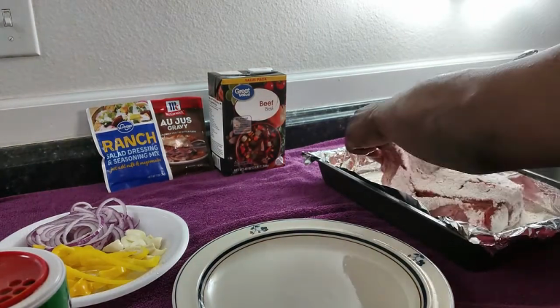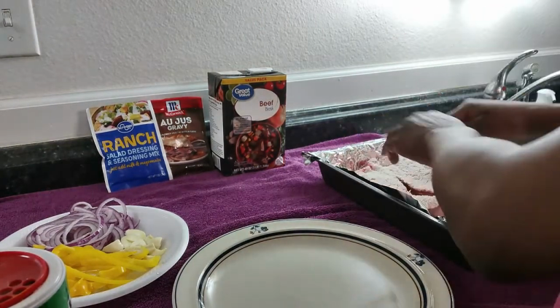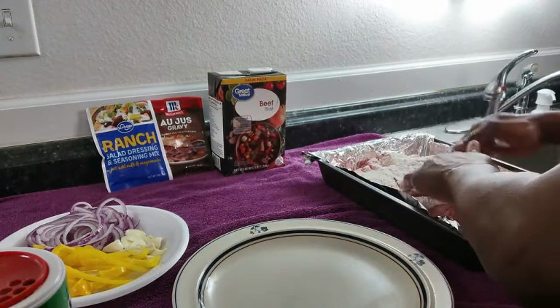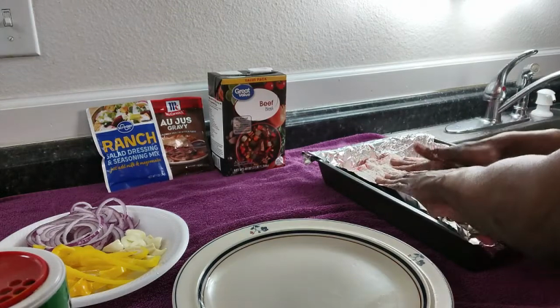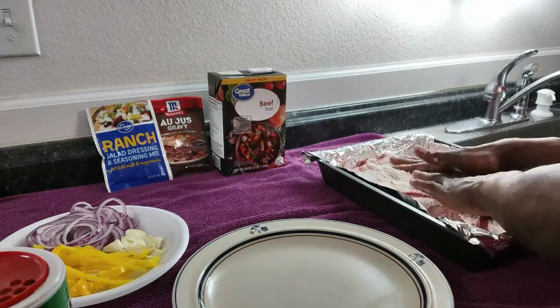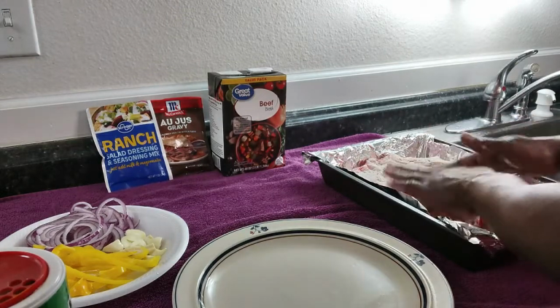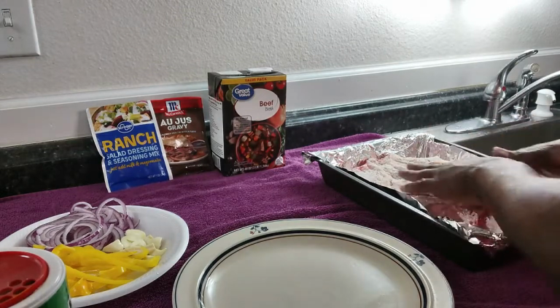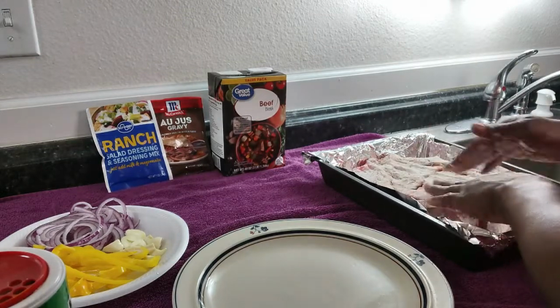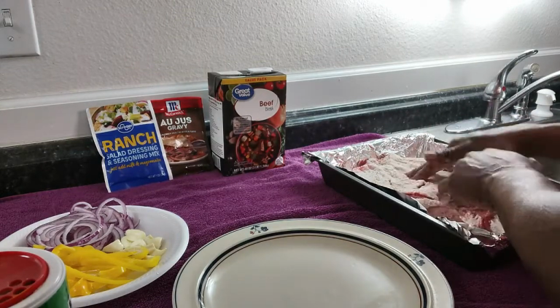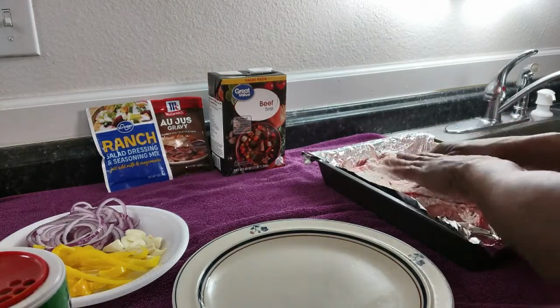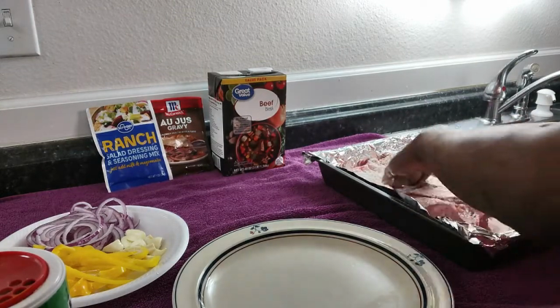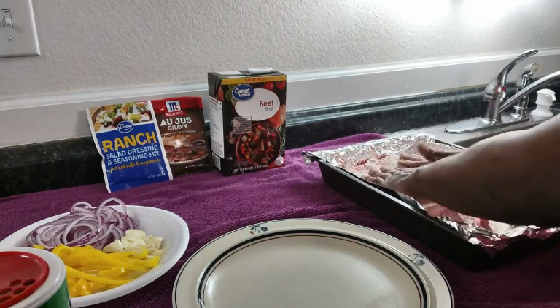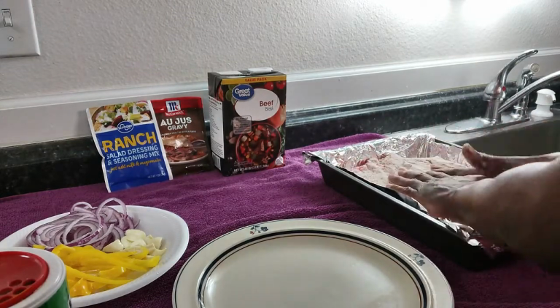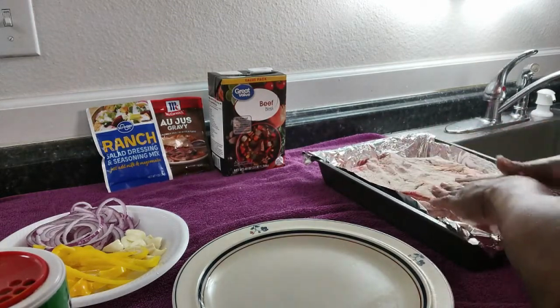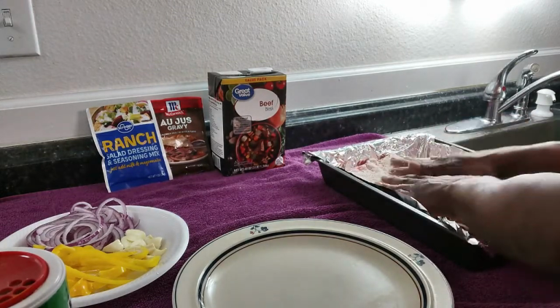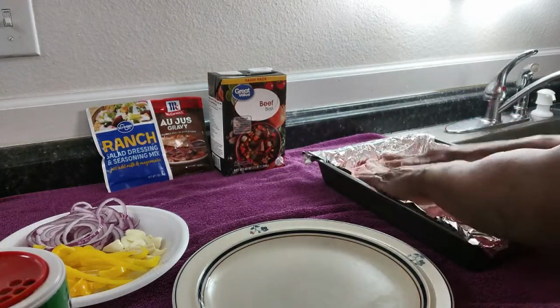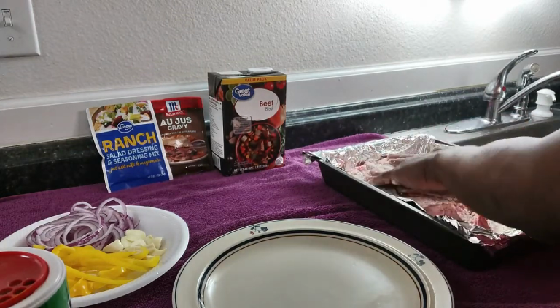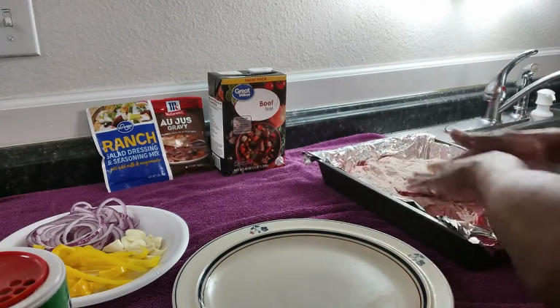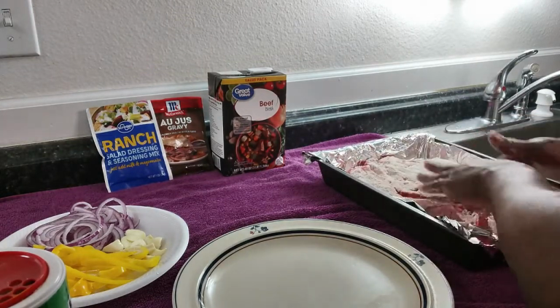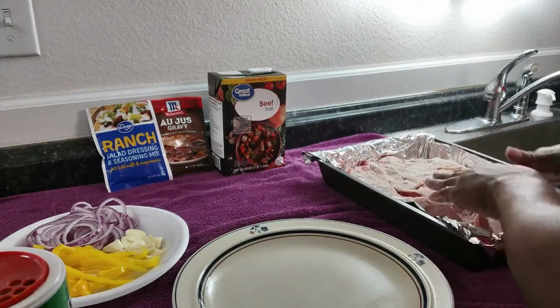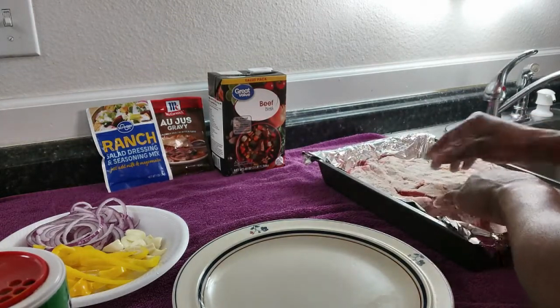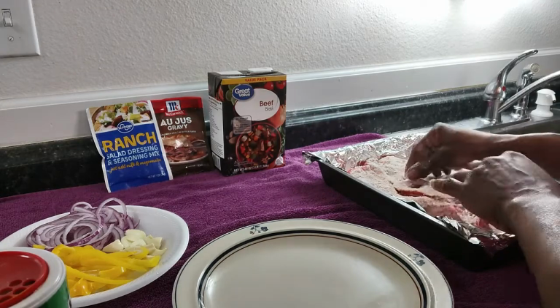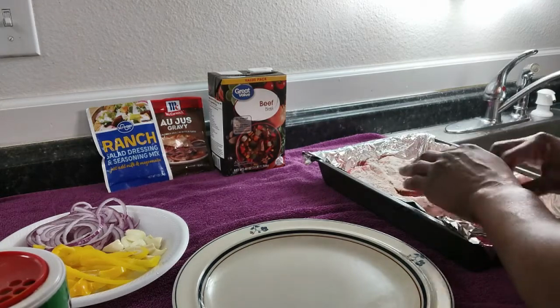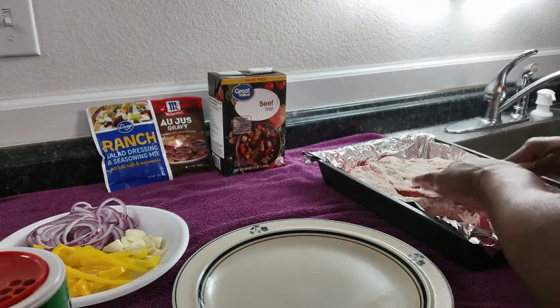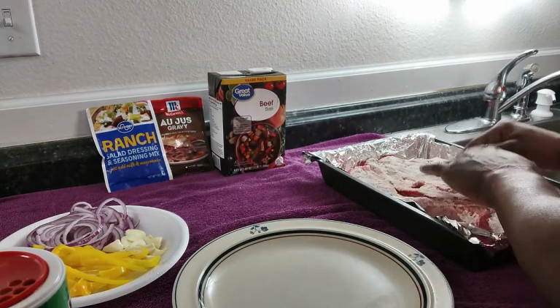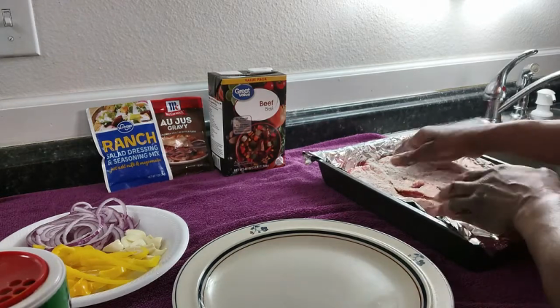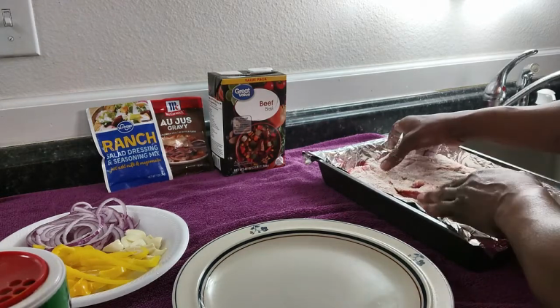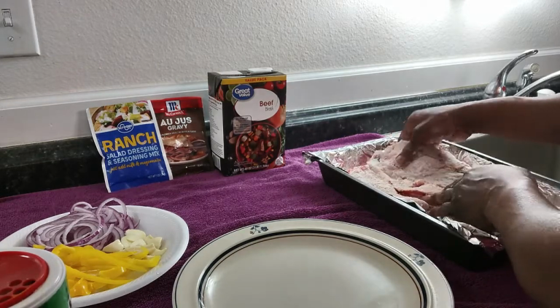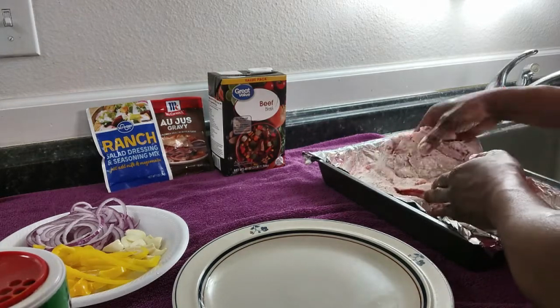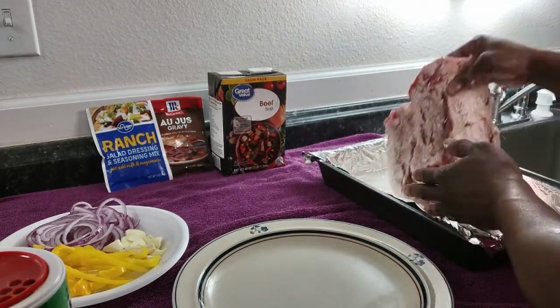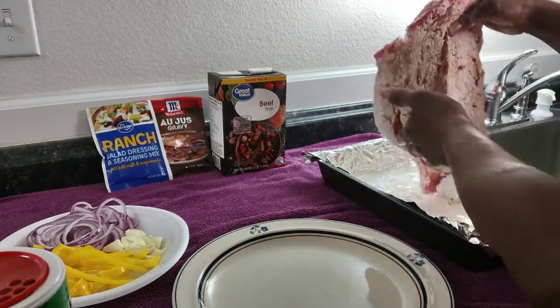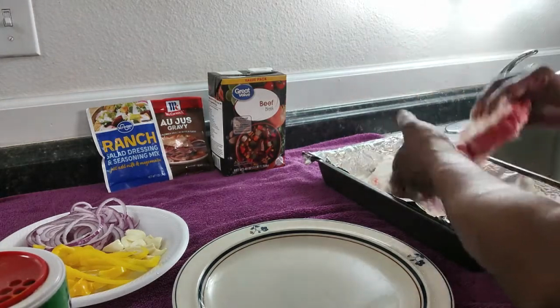We're just getting a nice little coating on the roast on both sides.